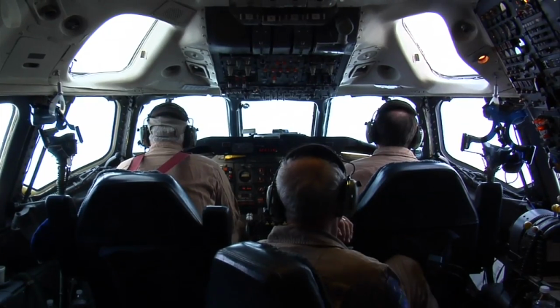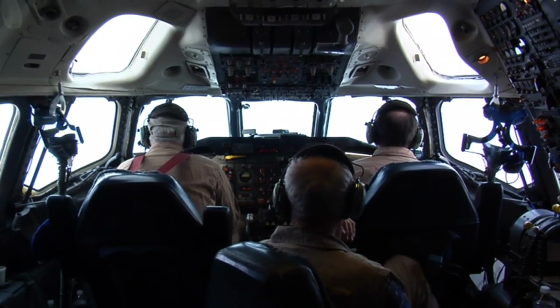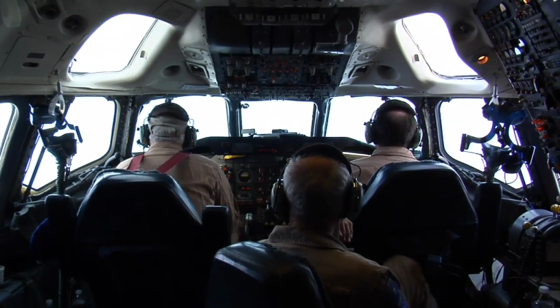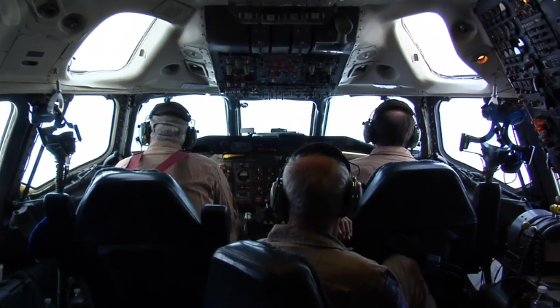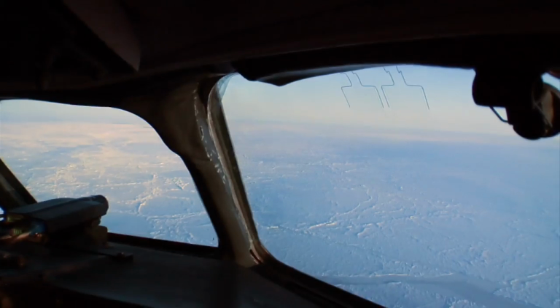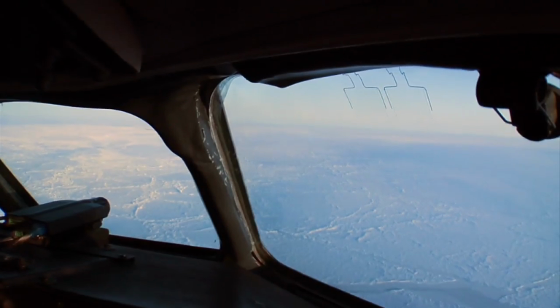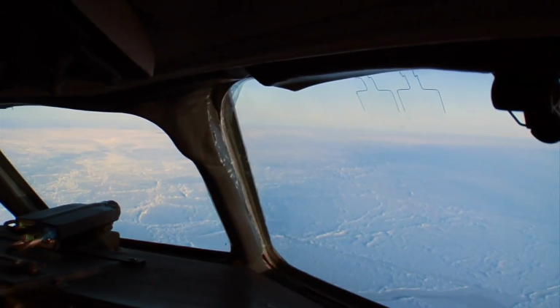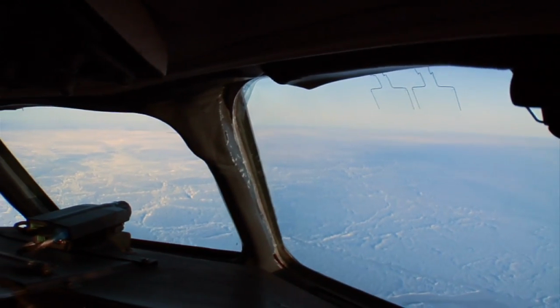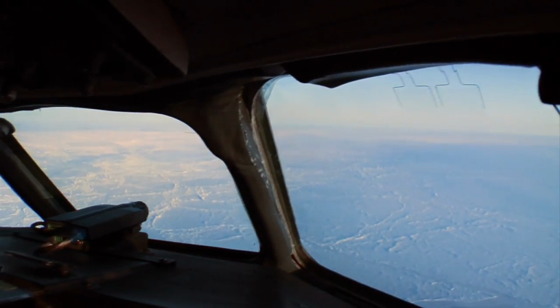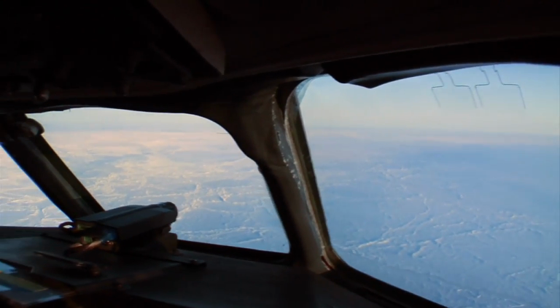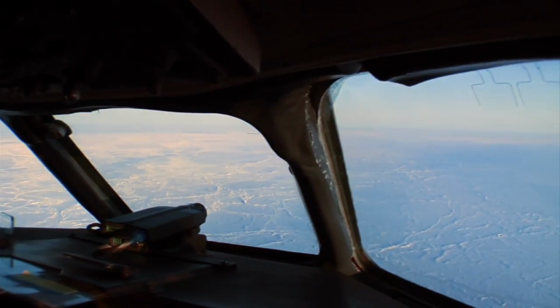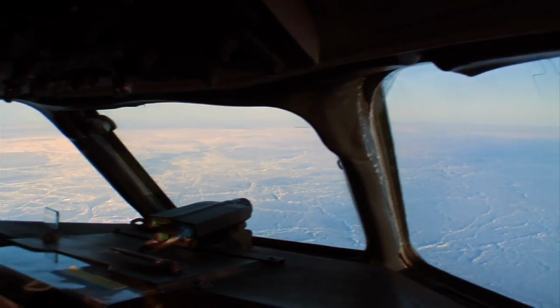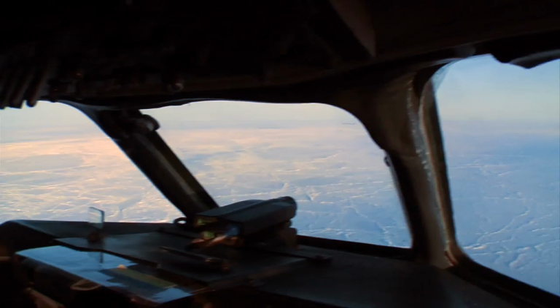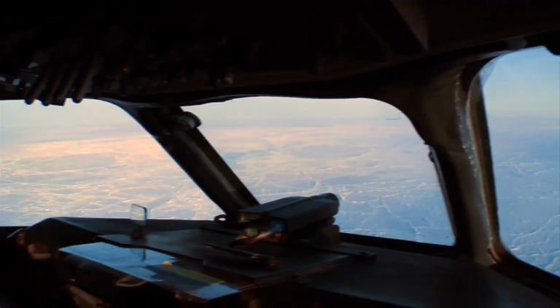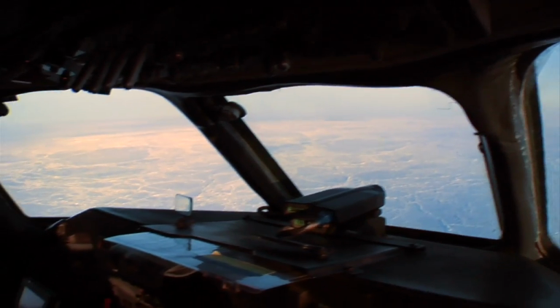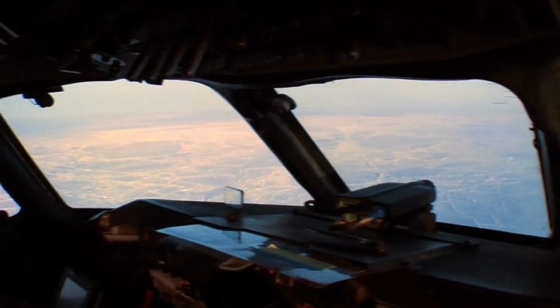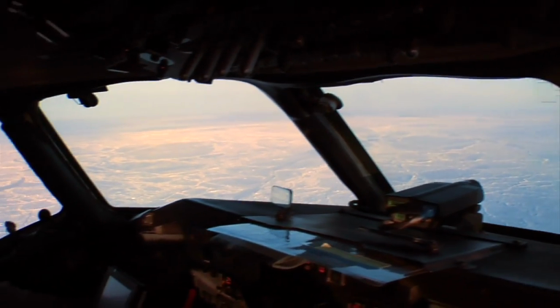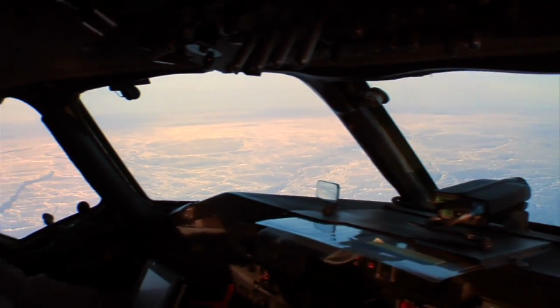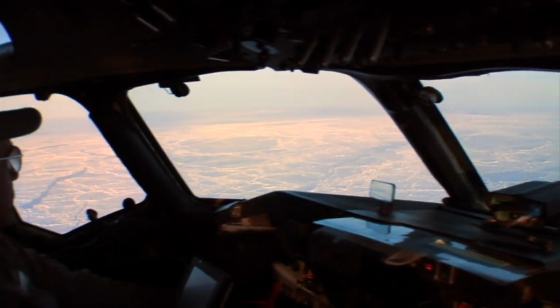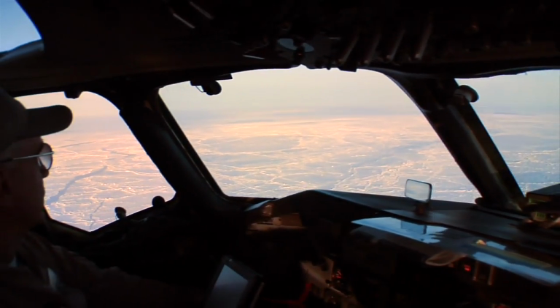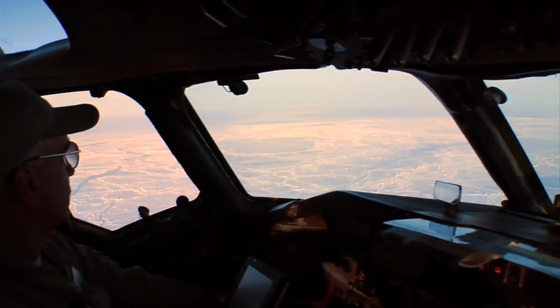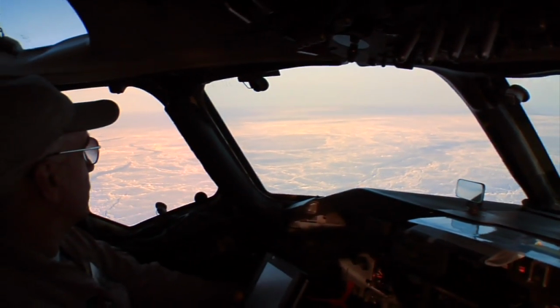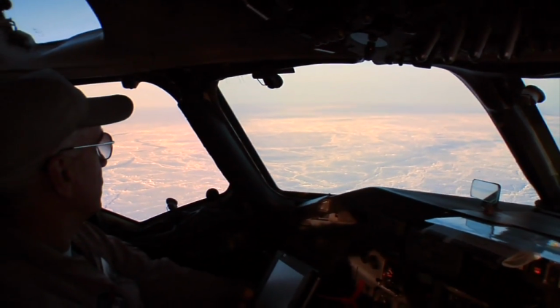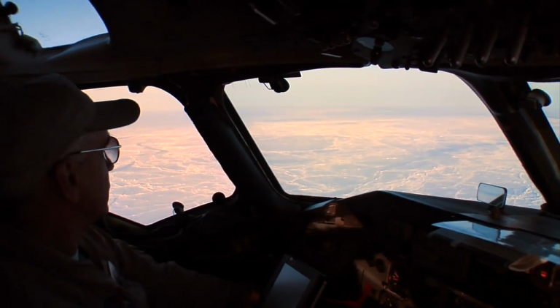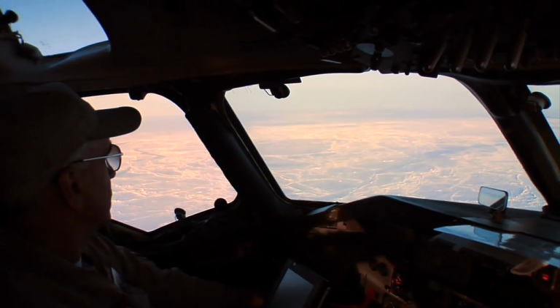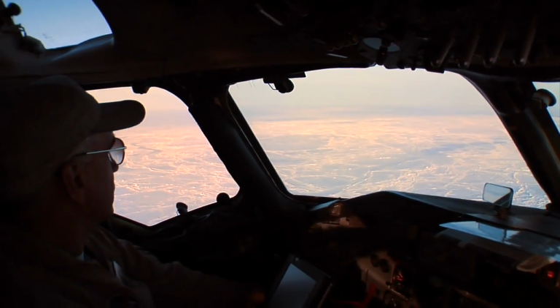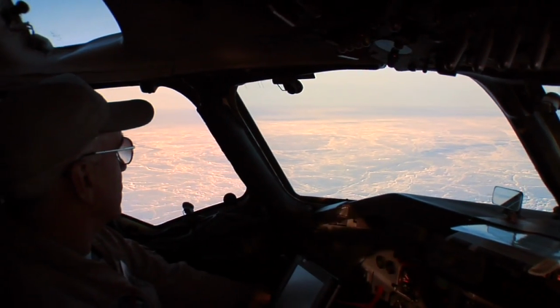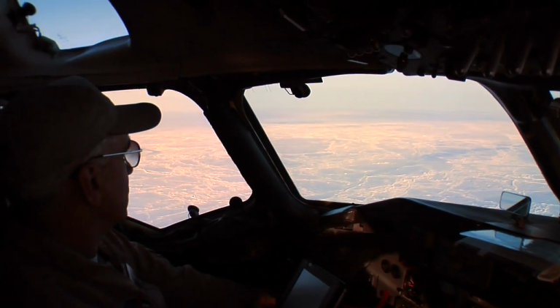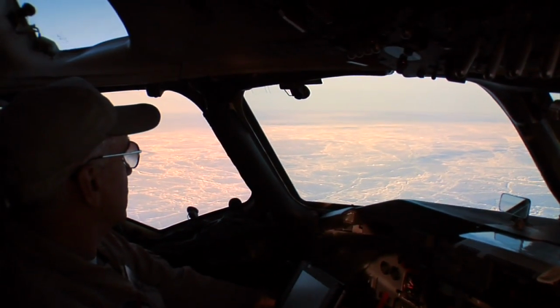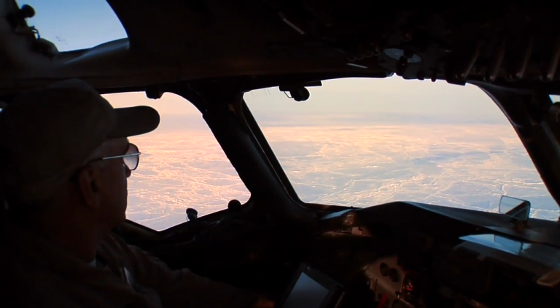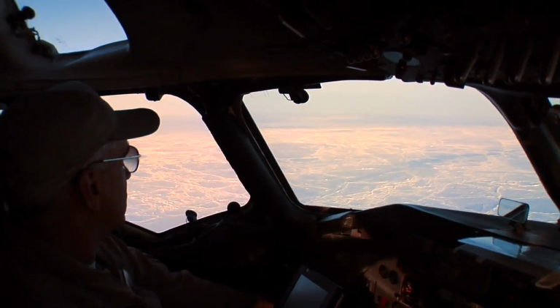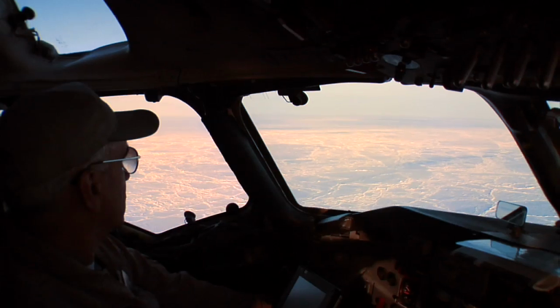Since mid-March, the IceBridge DC-8 aircraft has flown the equivalent of one and a half times around the Earth, logging more than 60,000 kilometers and 100 flight hours.